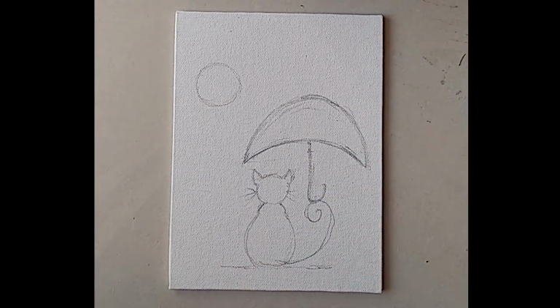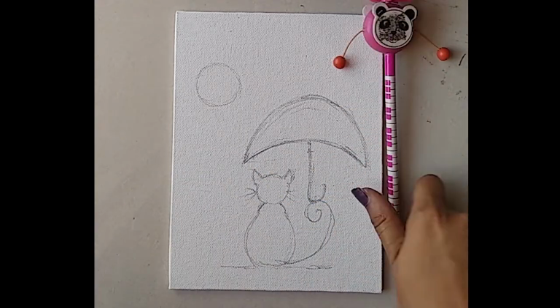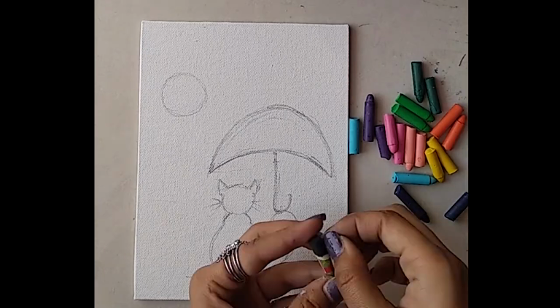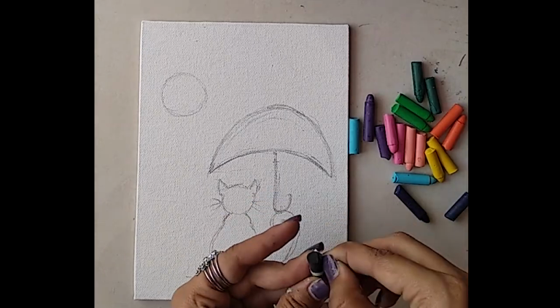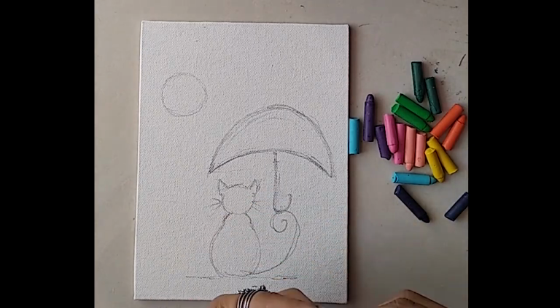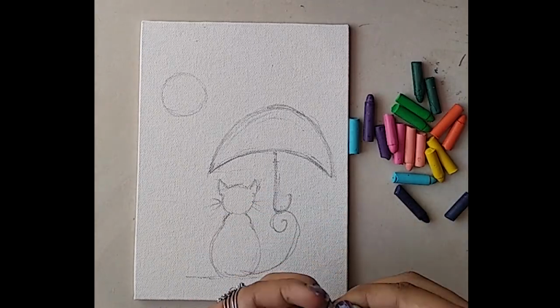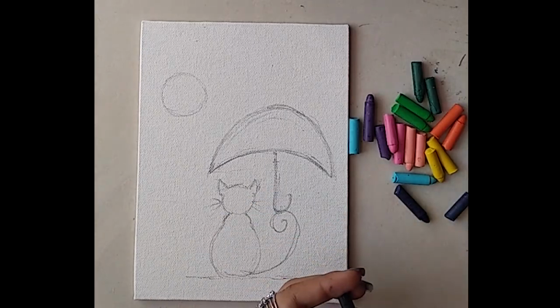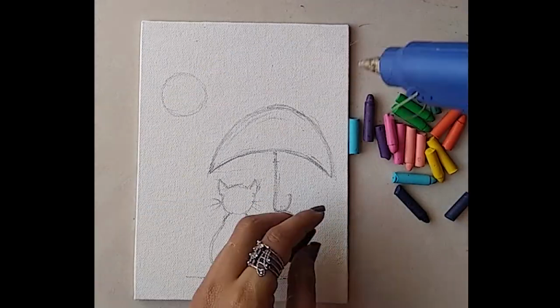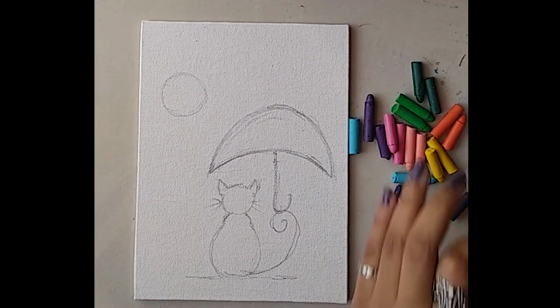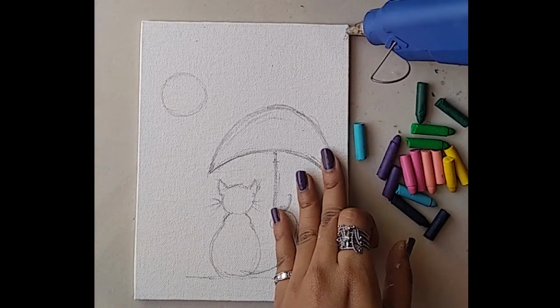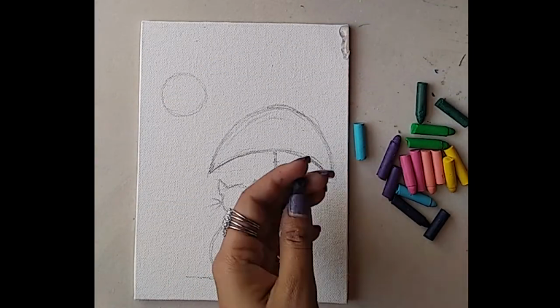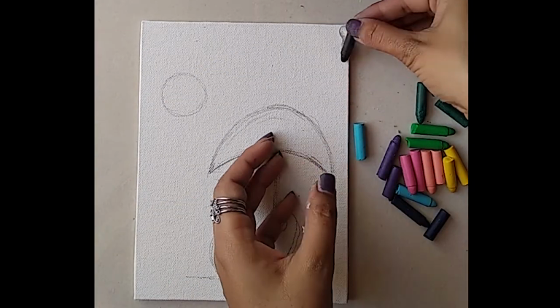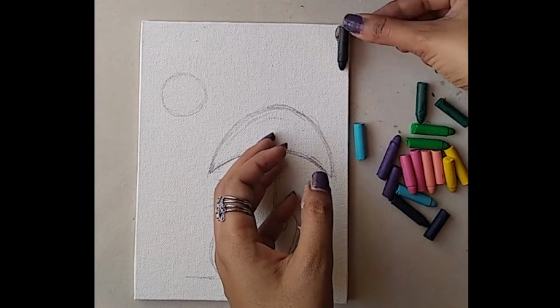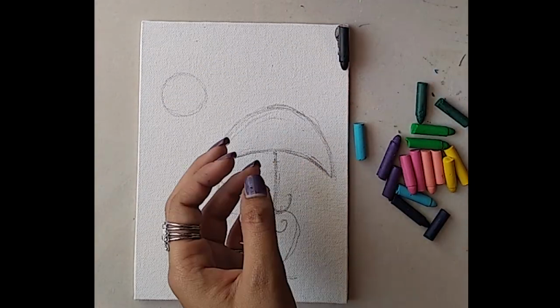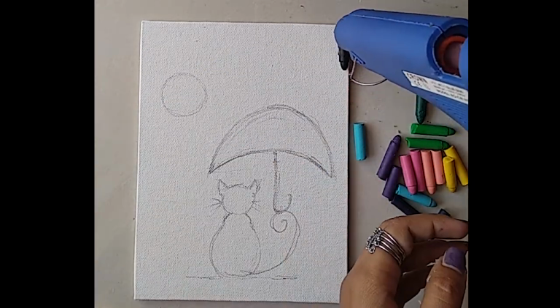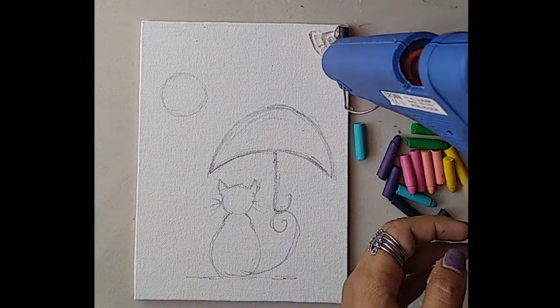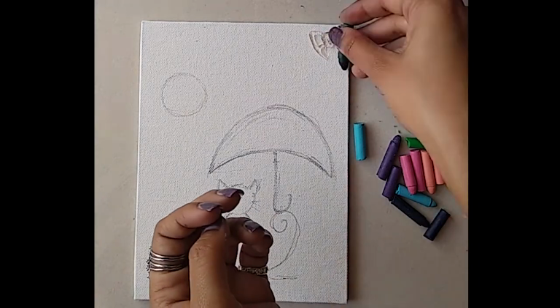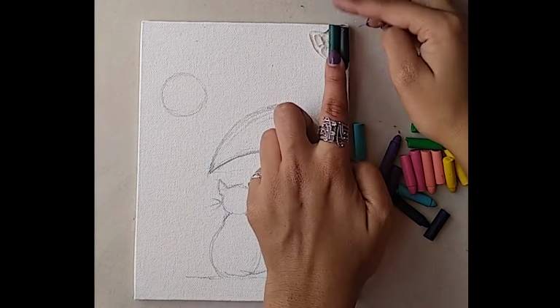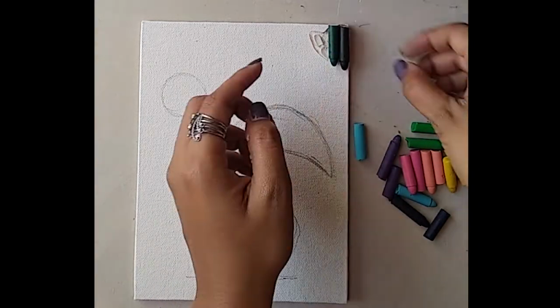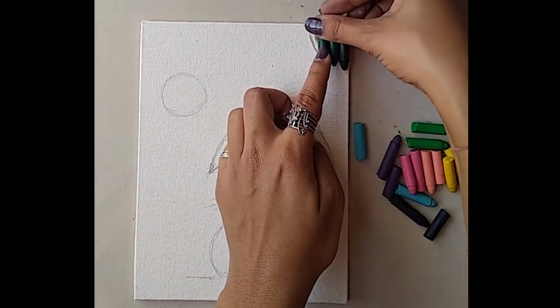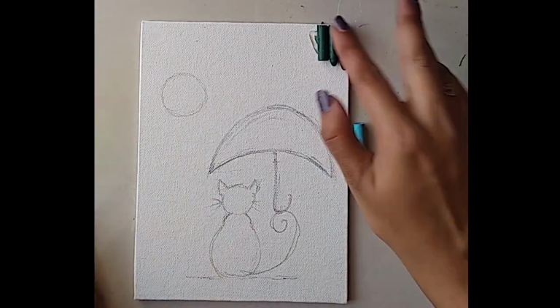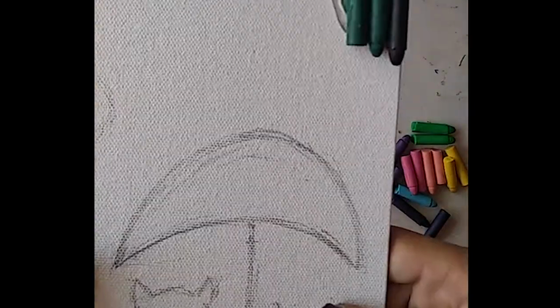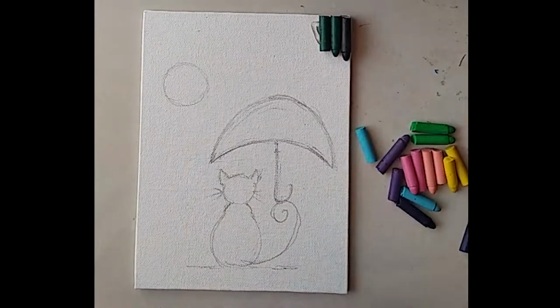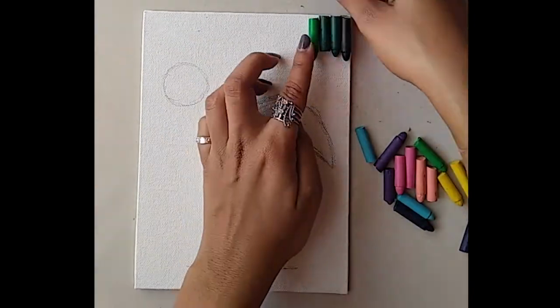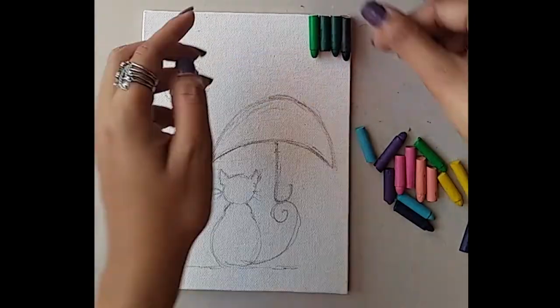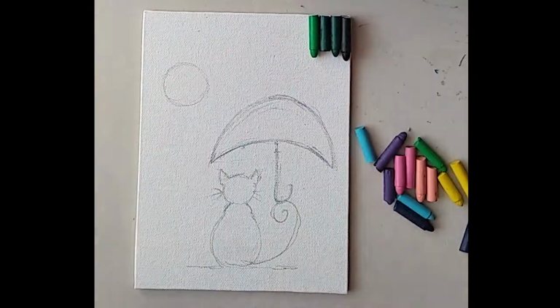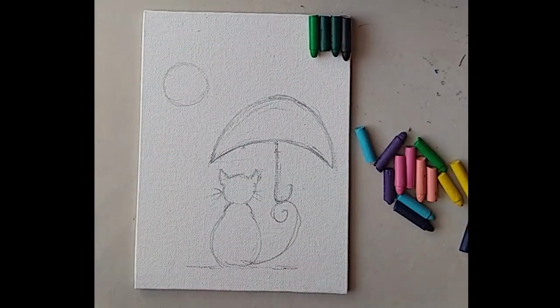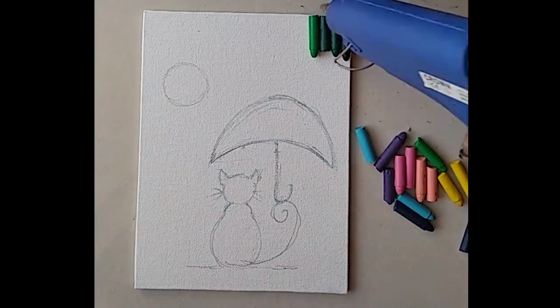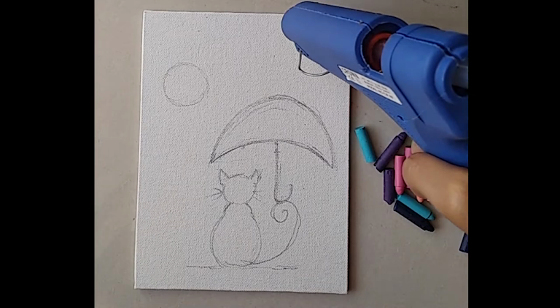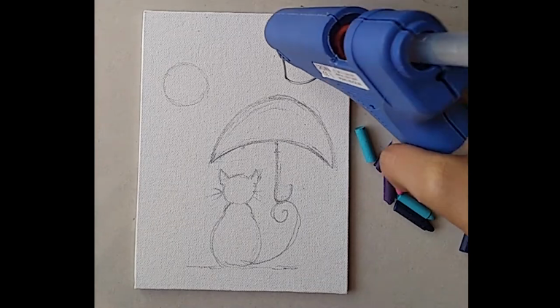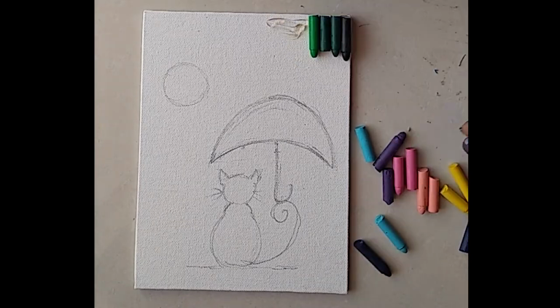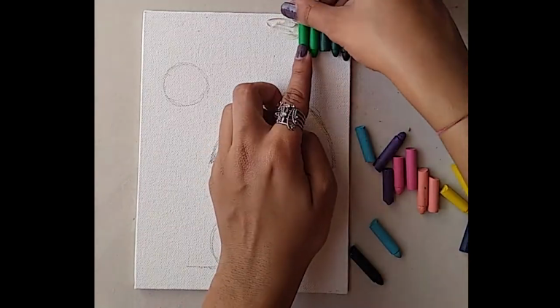After sketching out the cat, I'm going to use crayon colors — the broken crayon colors — and place them at the side of the canvas using a hot glue gun. You can use any strong glue like Fevicol or All Fix, etc.